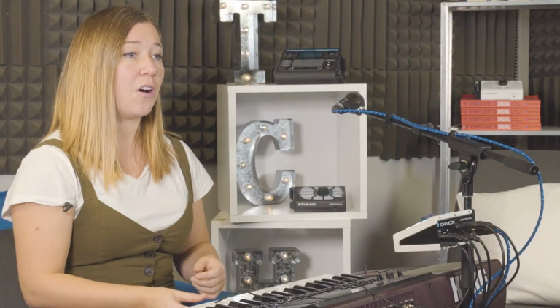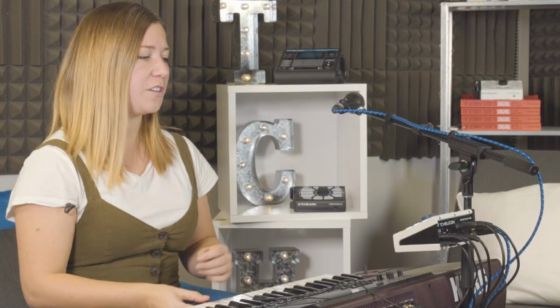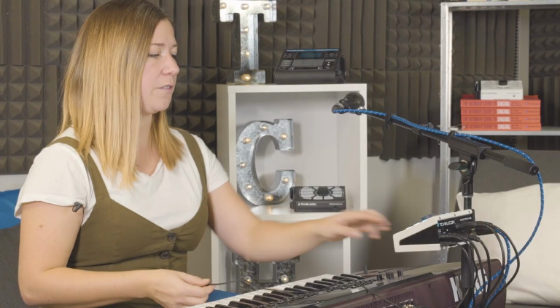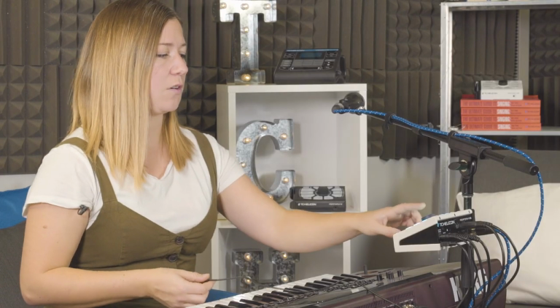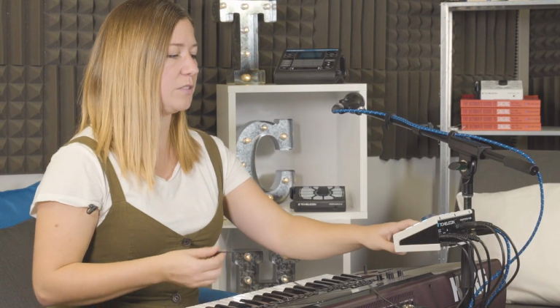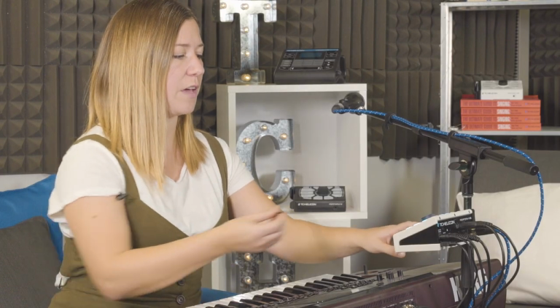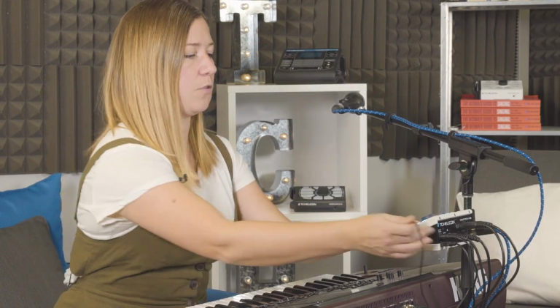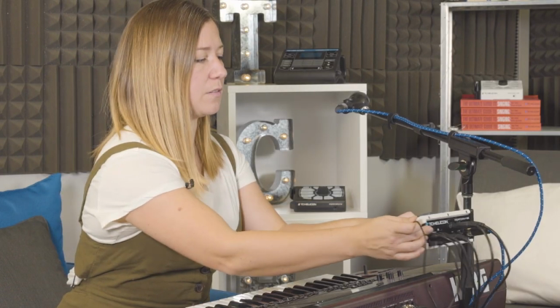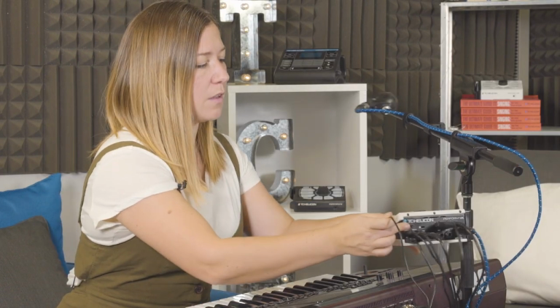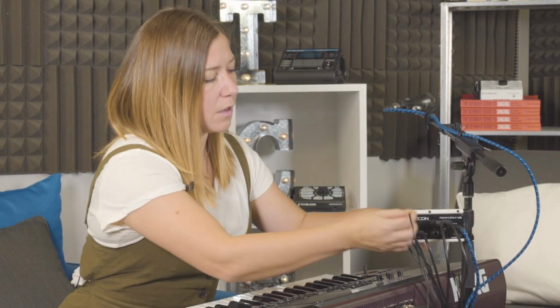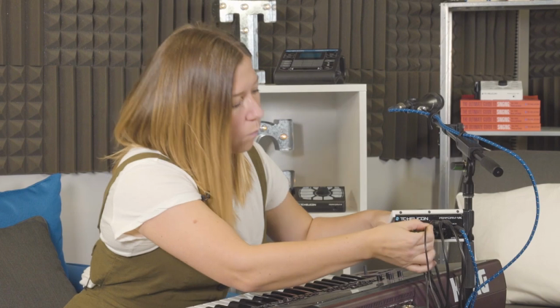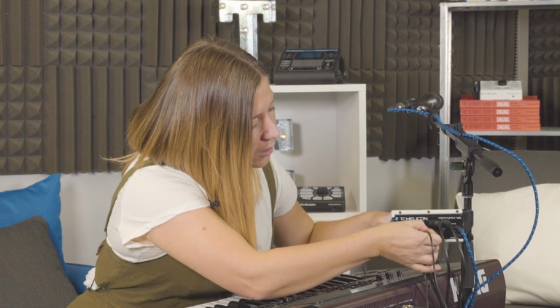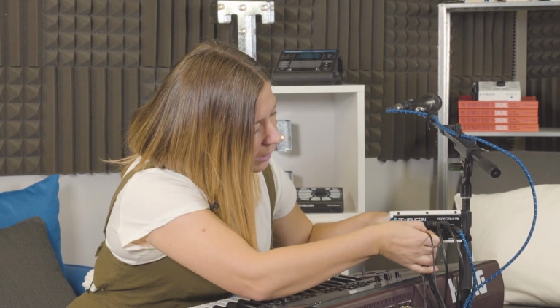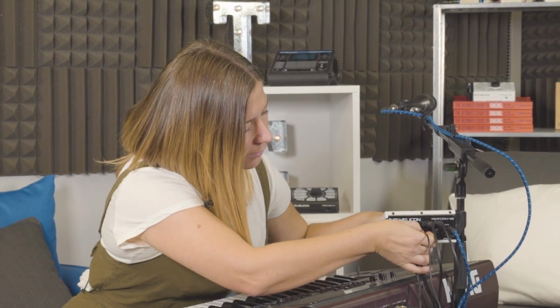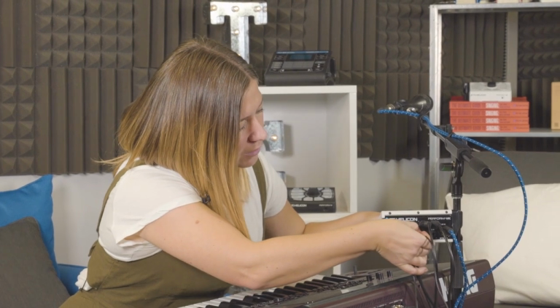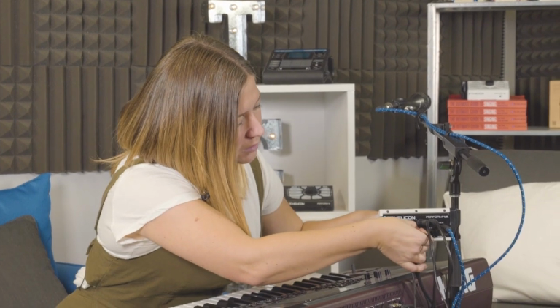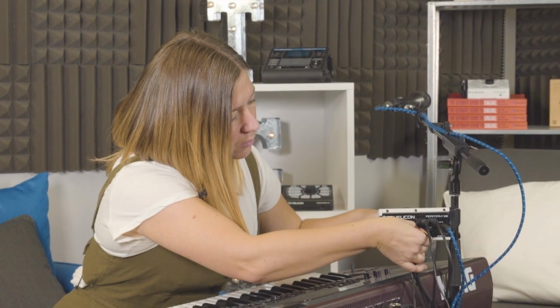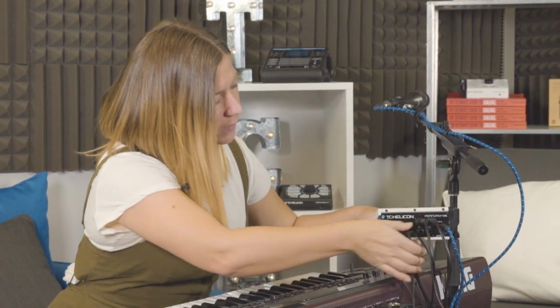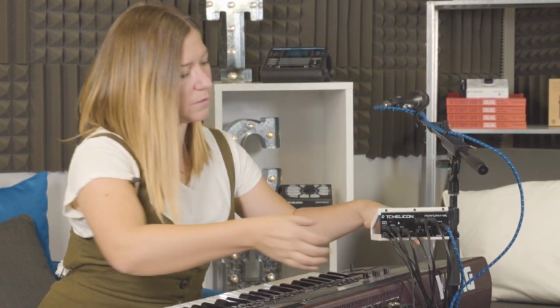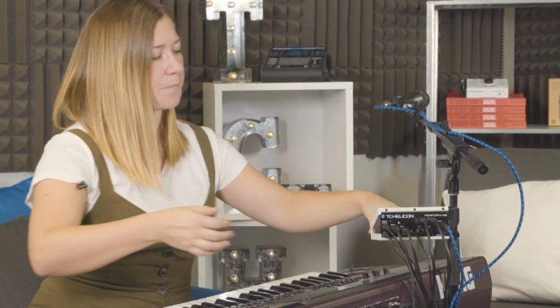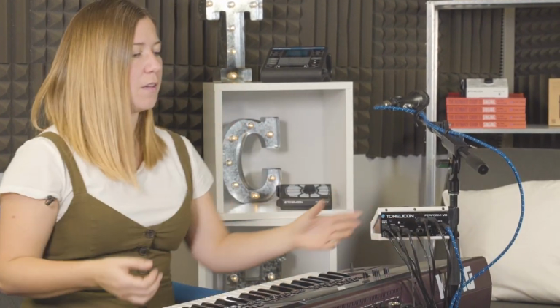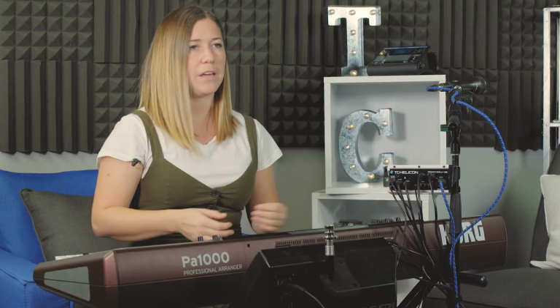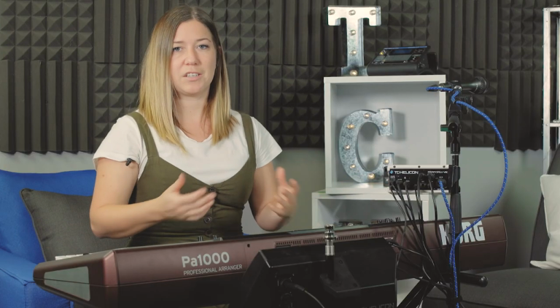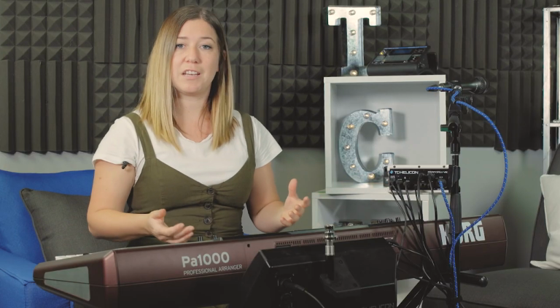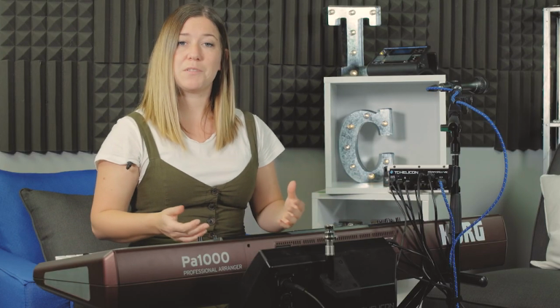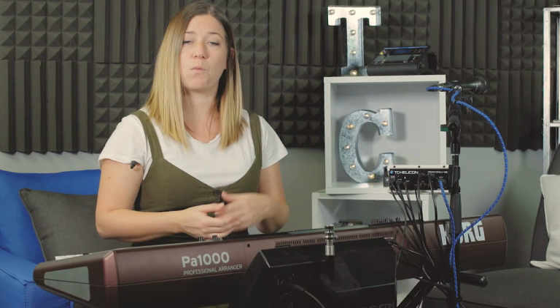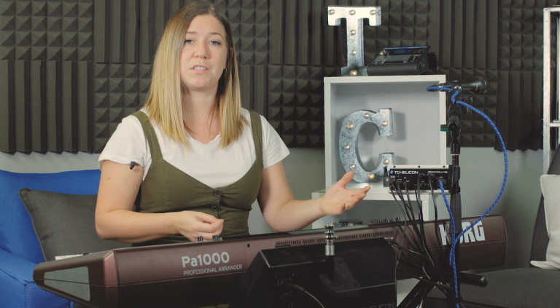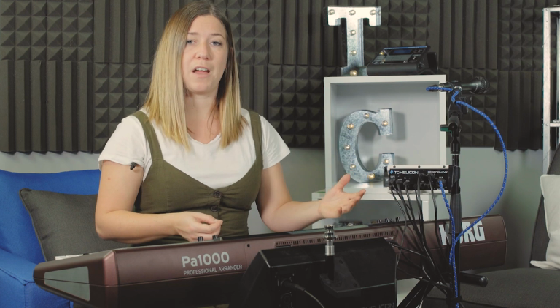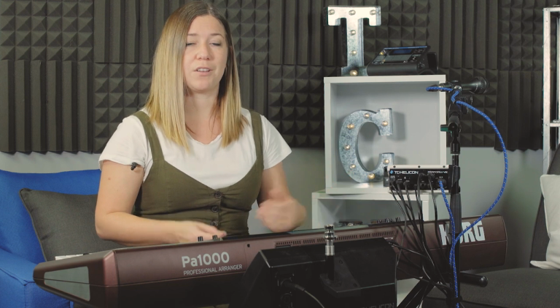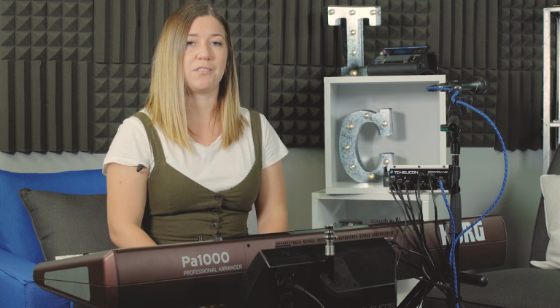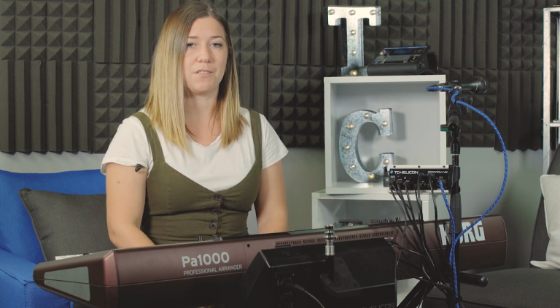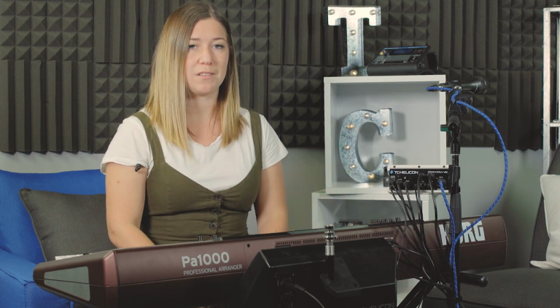All you're going to do is hold down the headphone button while you plug in the aux cable like this, and that's going to set it up so that it won't send that audio signal out to the mains.